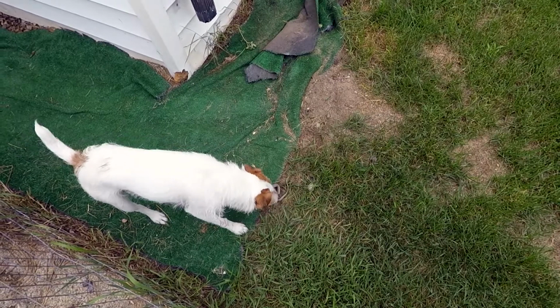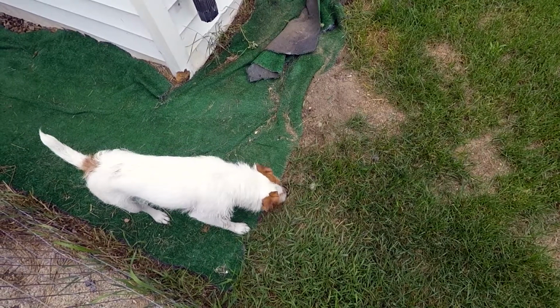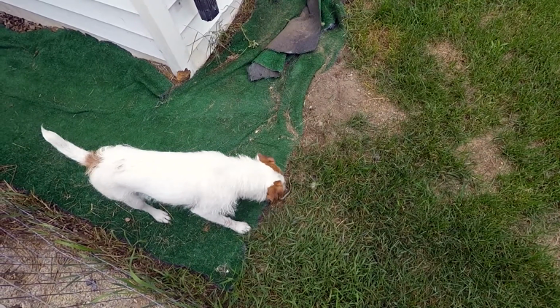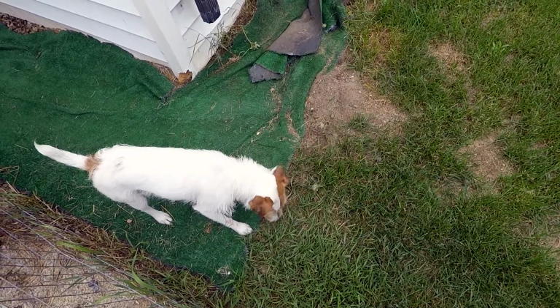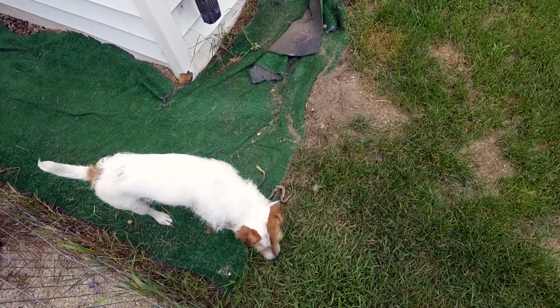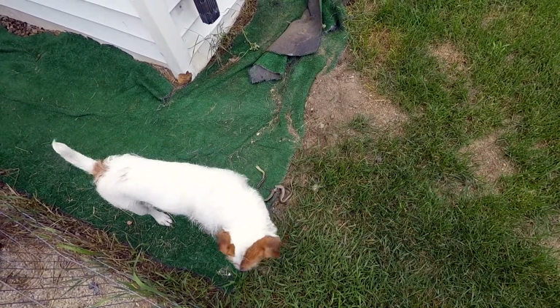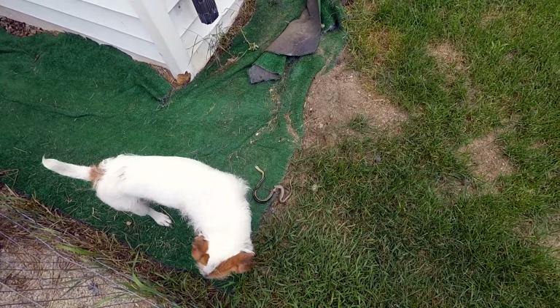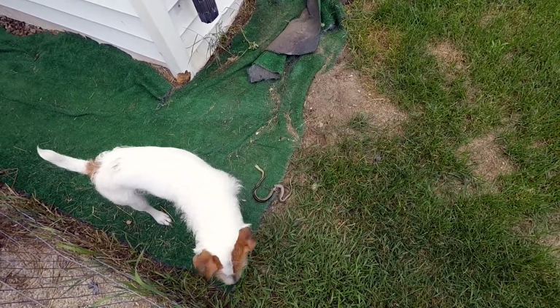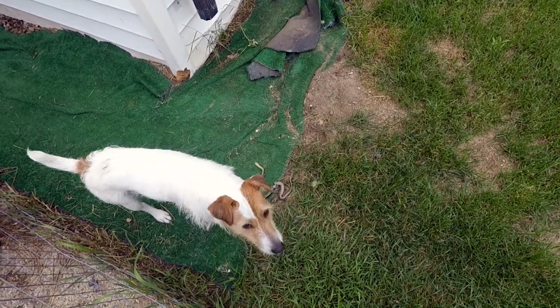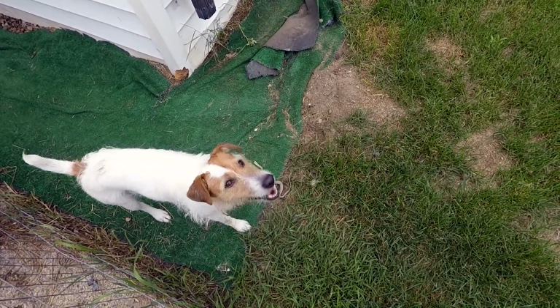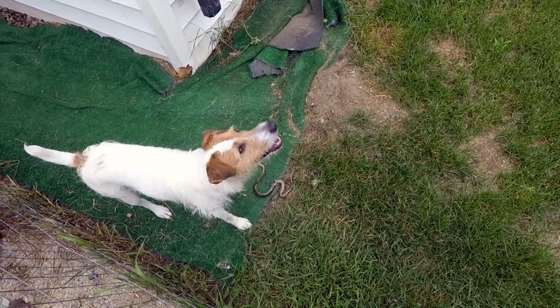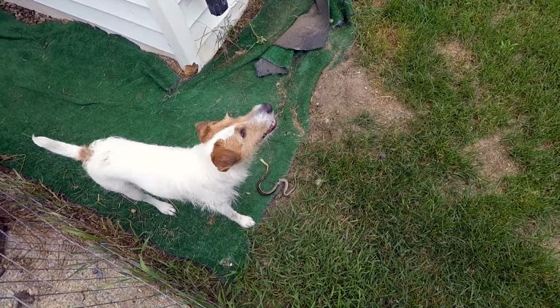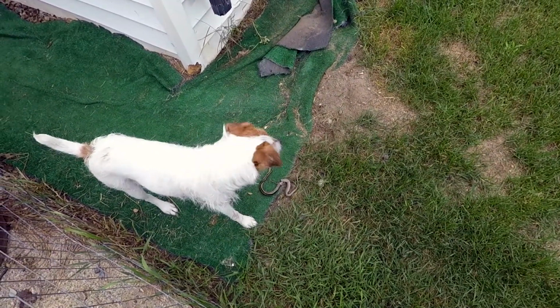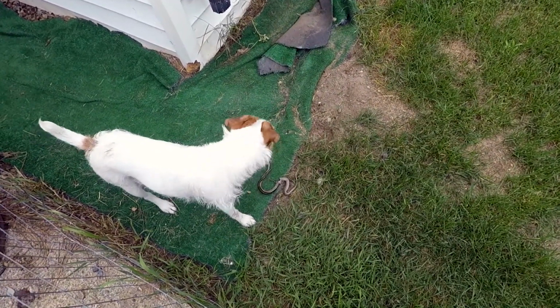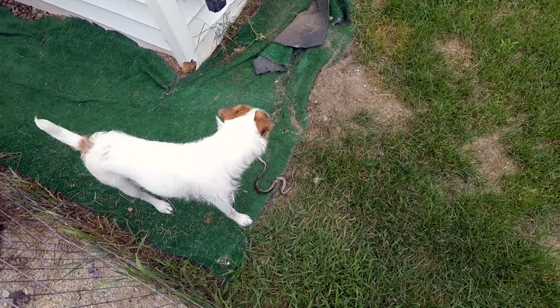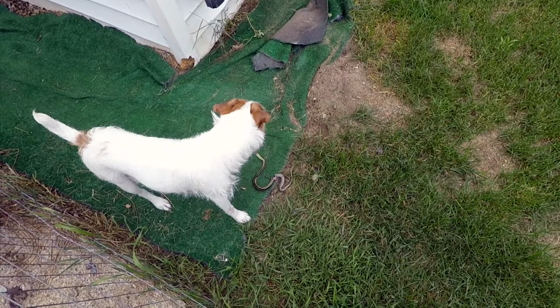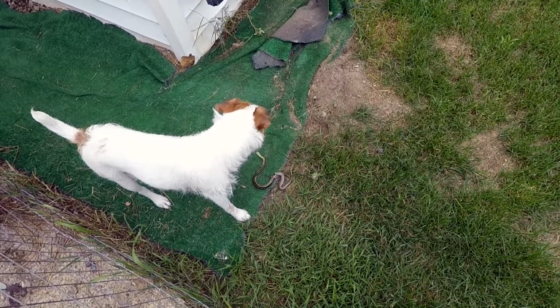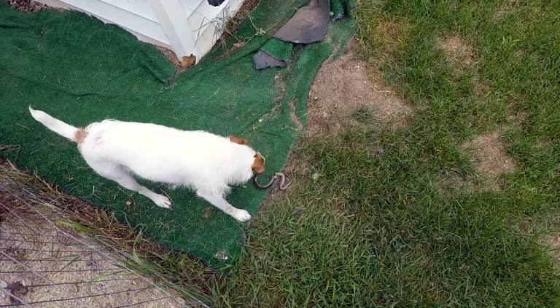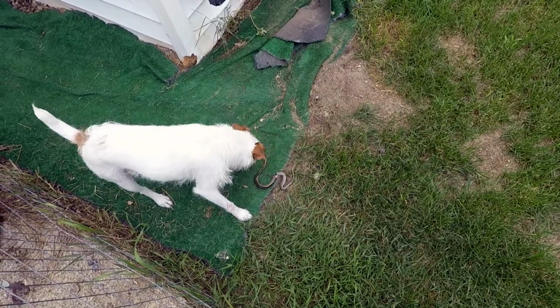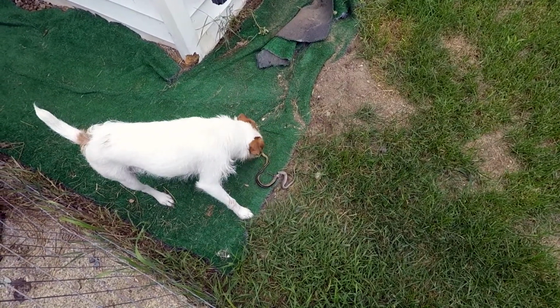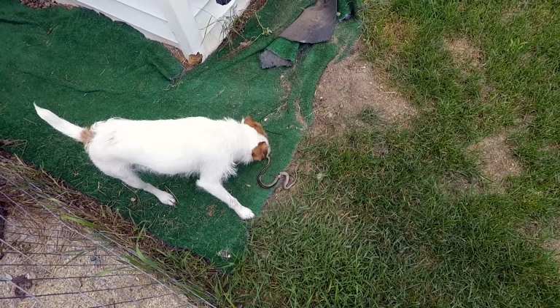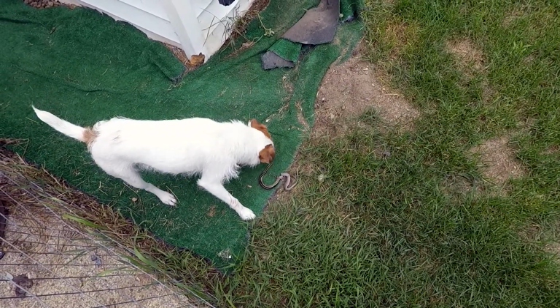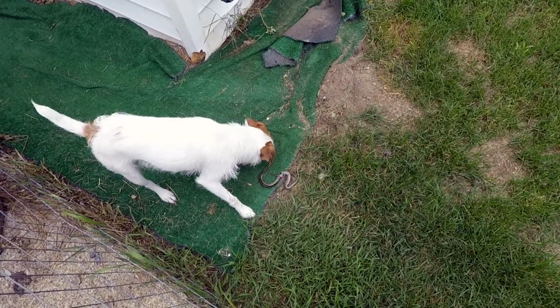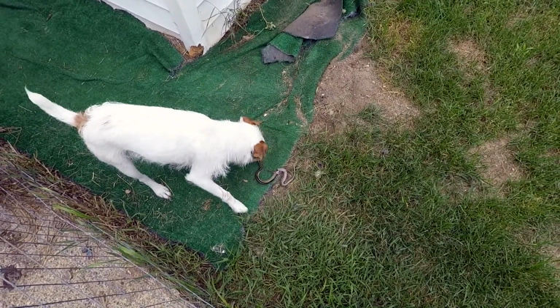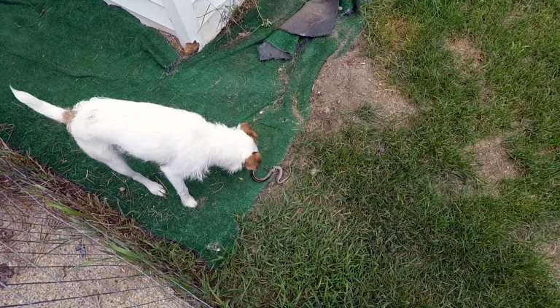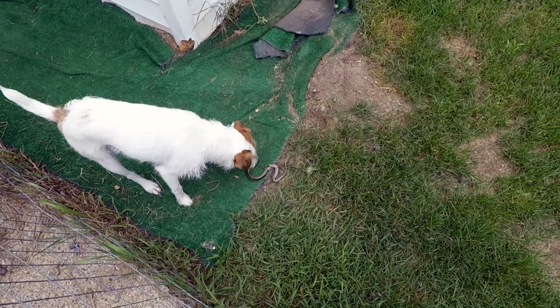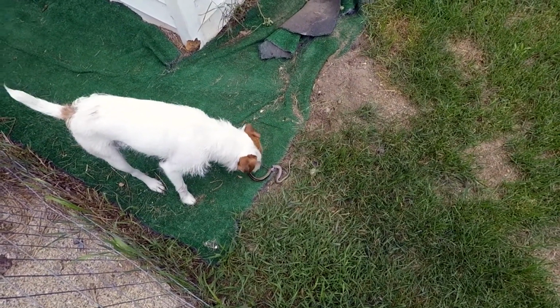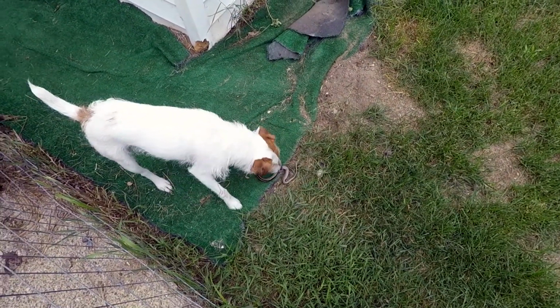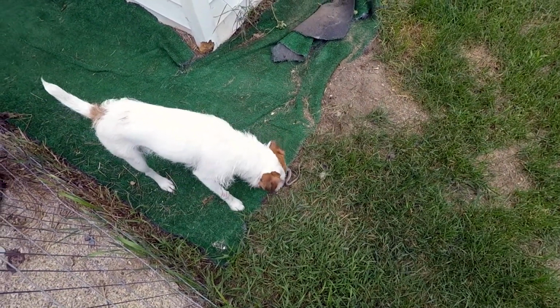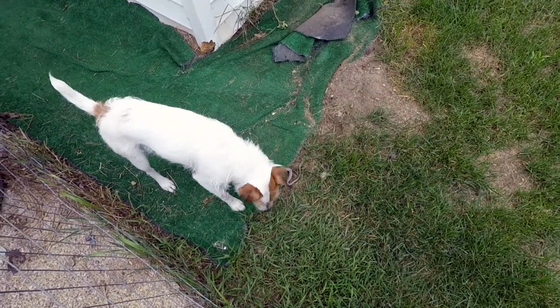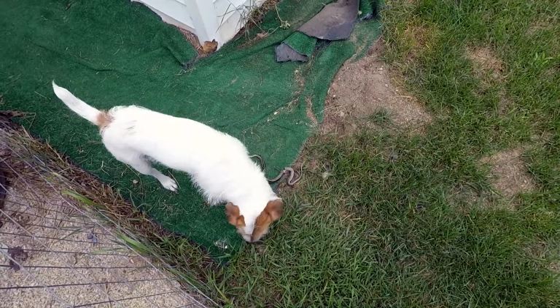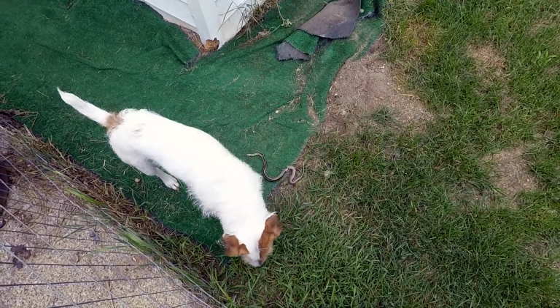Terriers are great for getting rid of rodents and snakes and all sorts of pests that would be bothering any of your other livestock. Good job, Chuck. Okay, I think it's dead. I think we can leave it alone now.